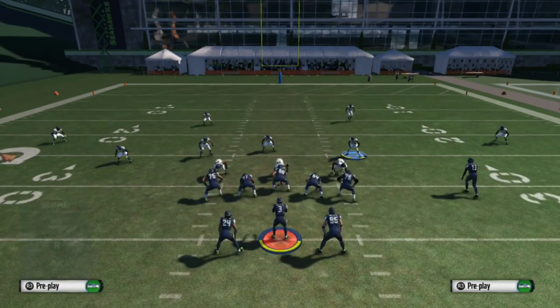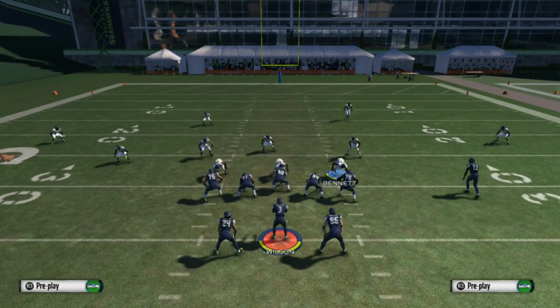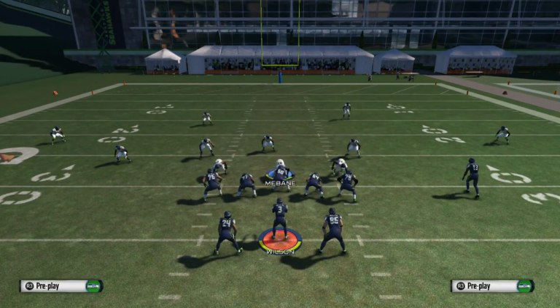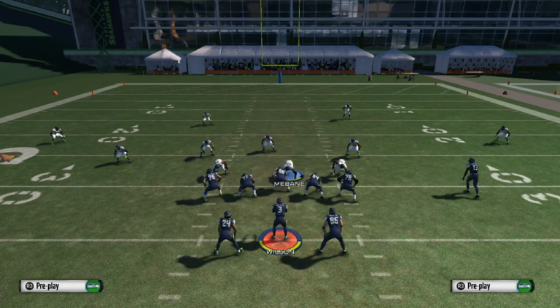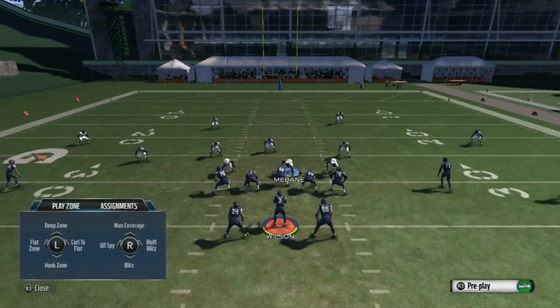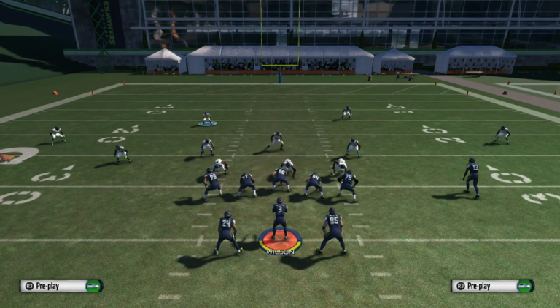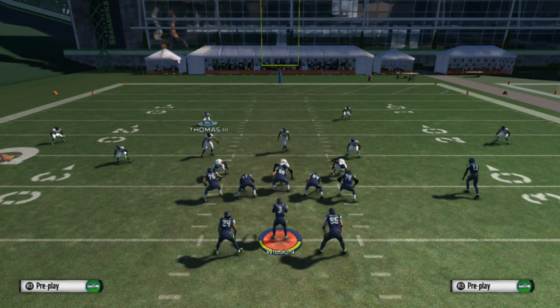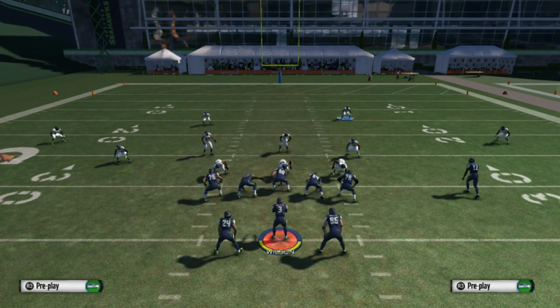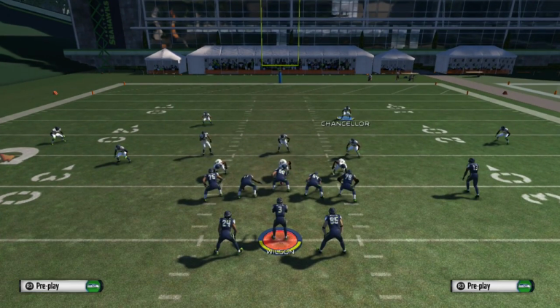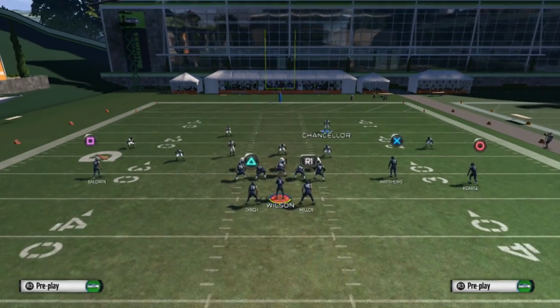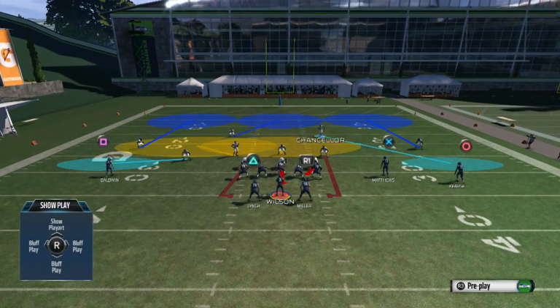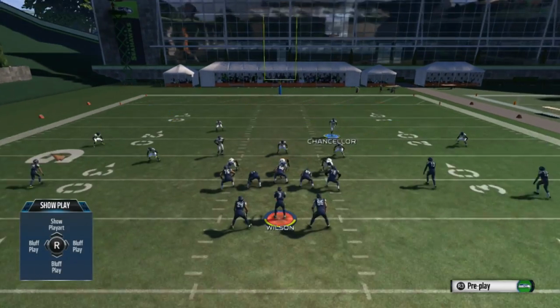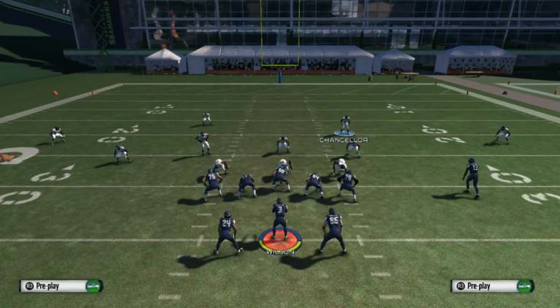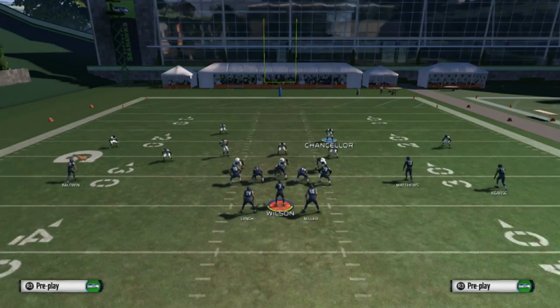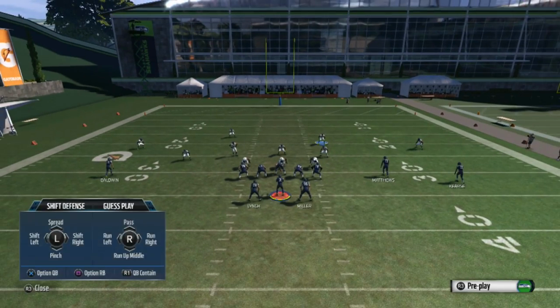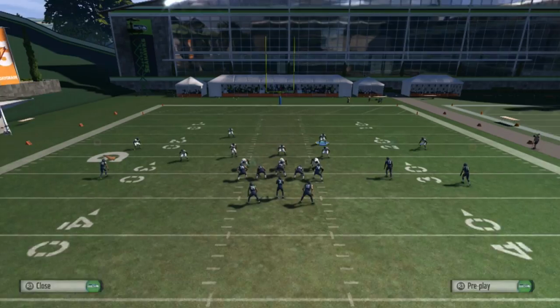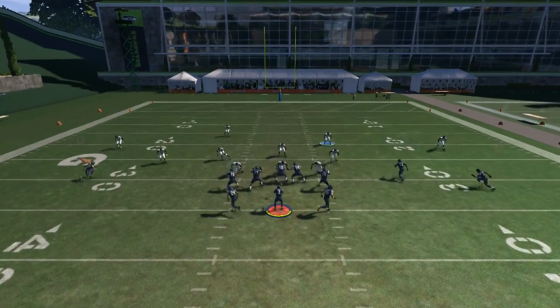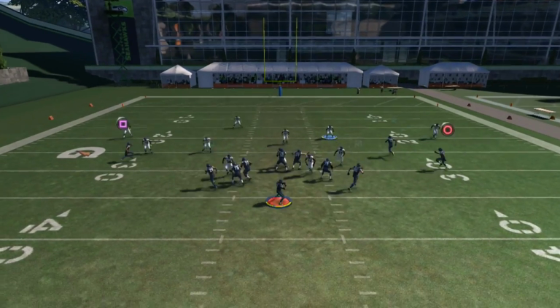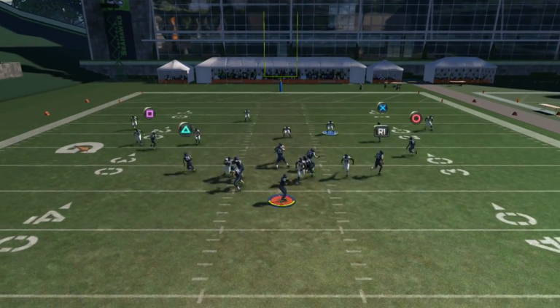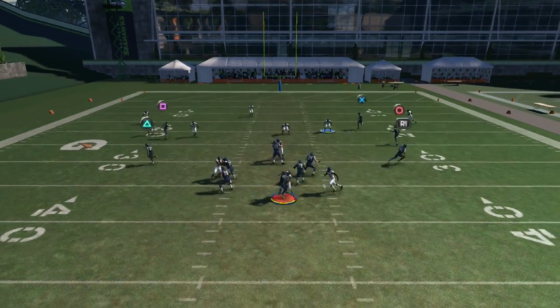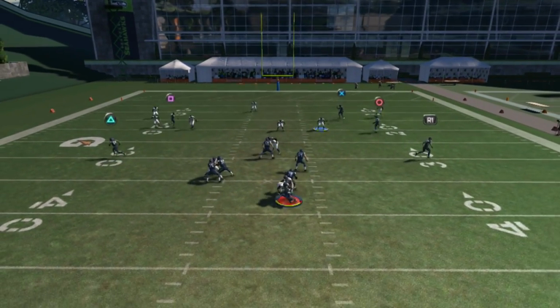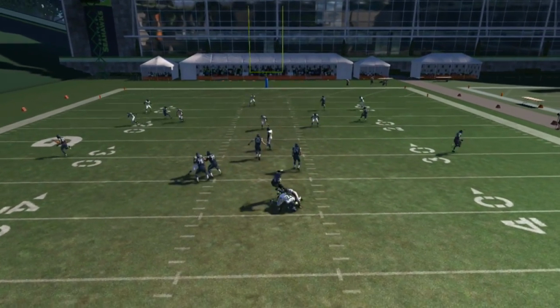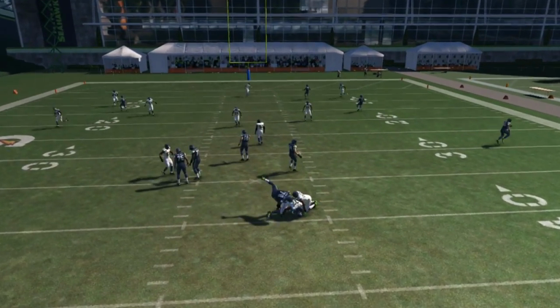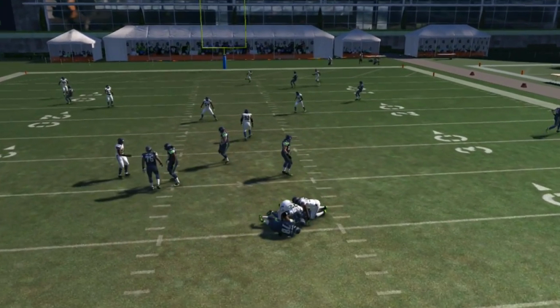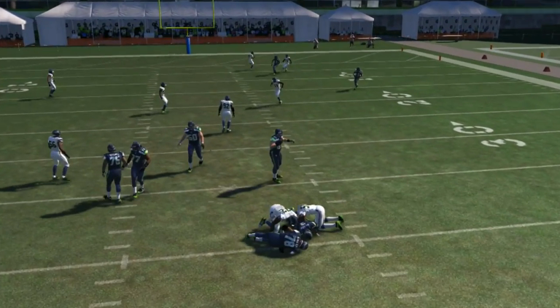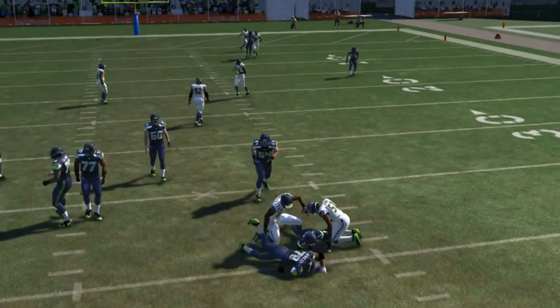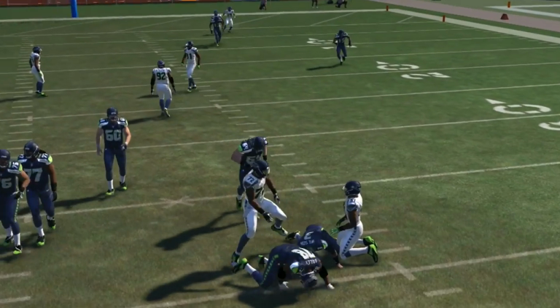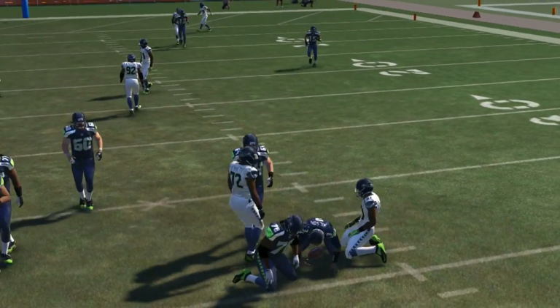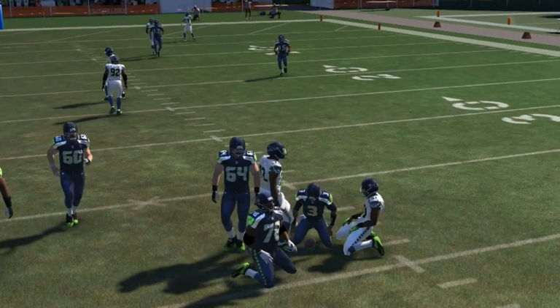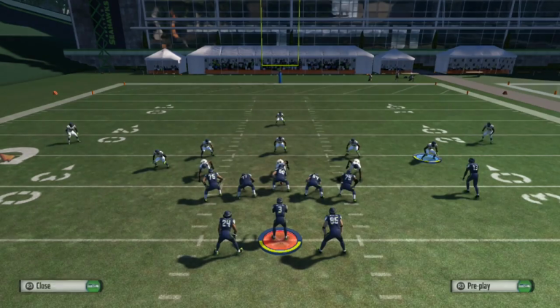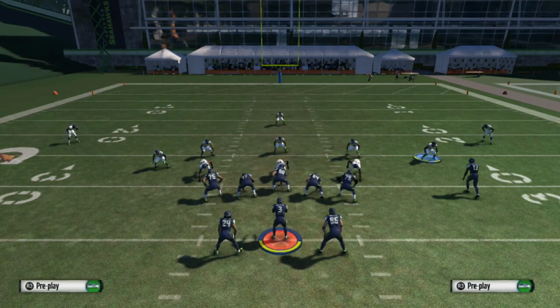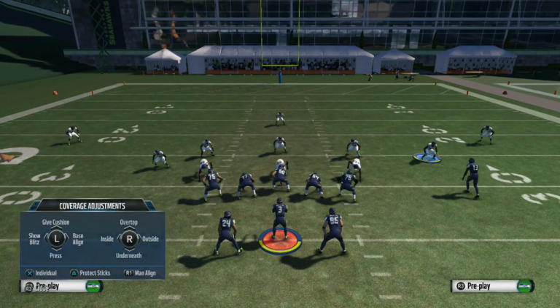Grab the DT, move him to the right, re-blitz him, get the safety over the top, and you can hold left trigger and up on the right analog stick — or L2 and up on the right analog stick. That's how you set up this play.